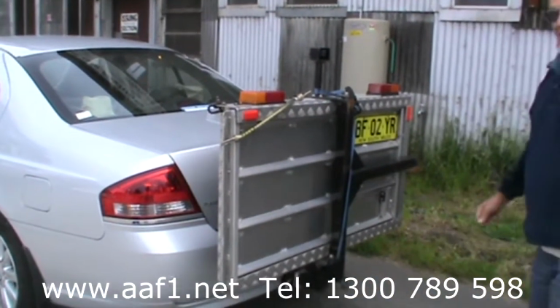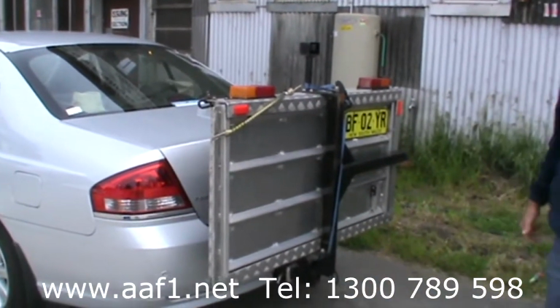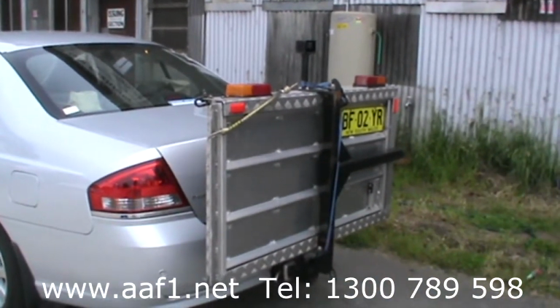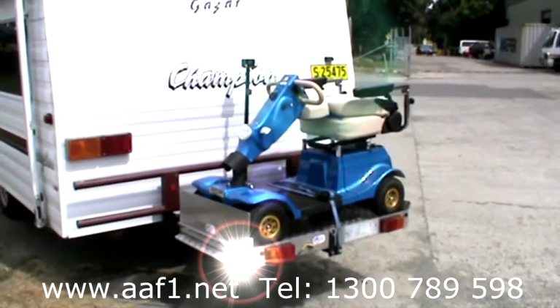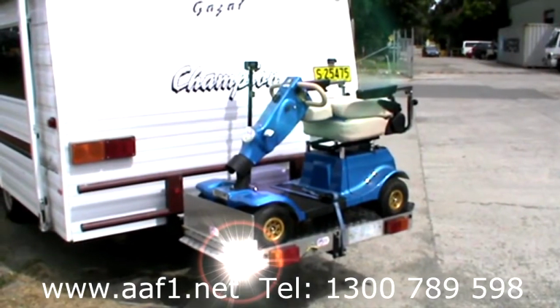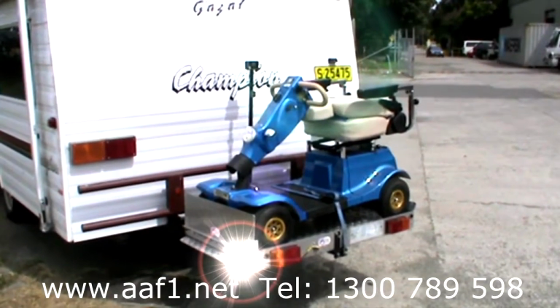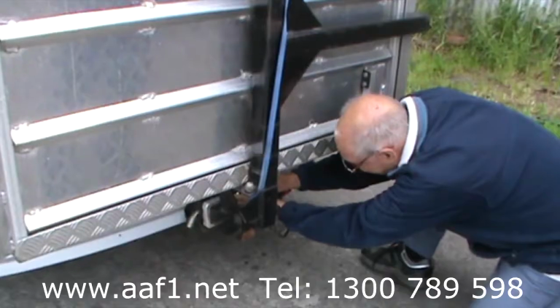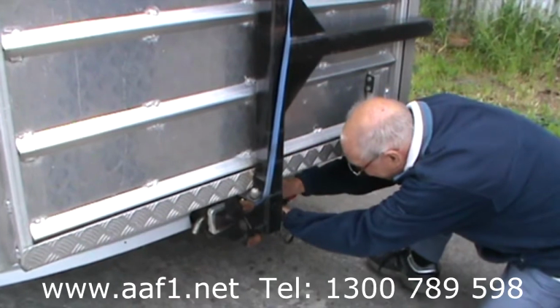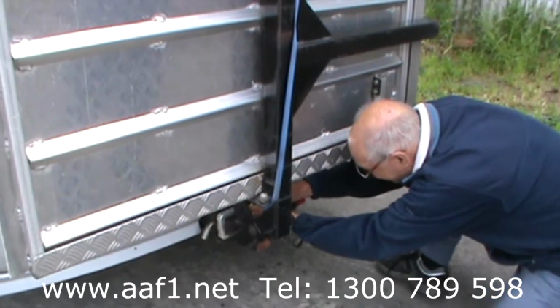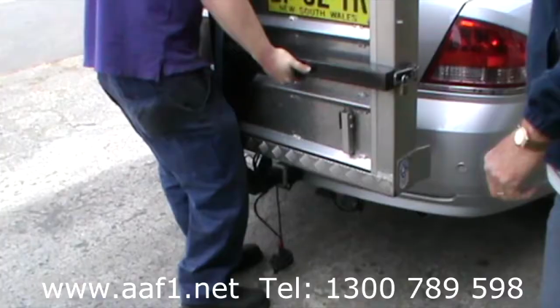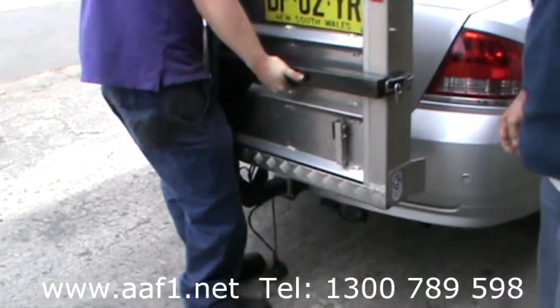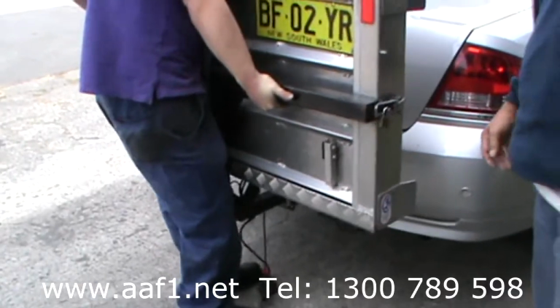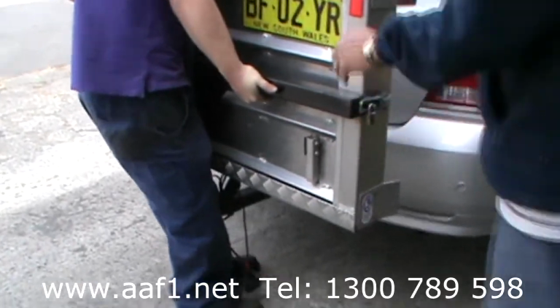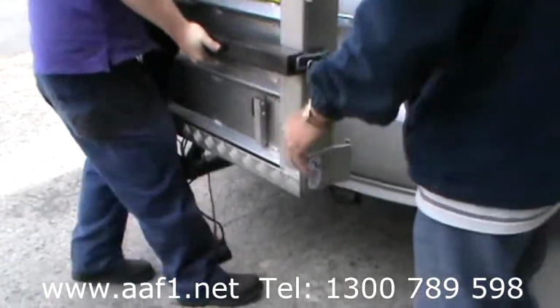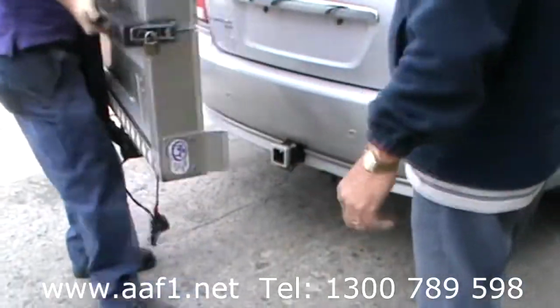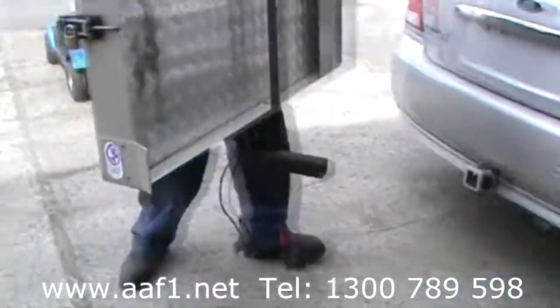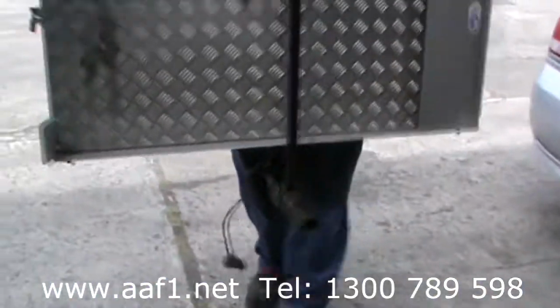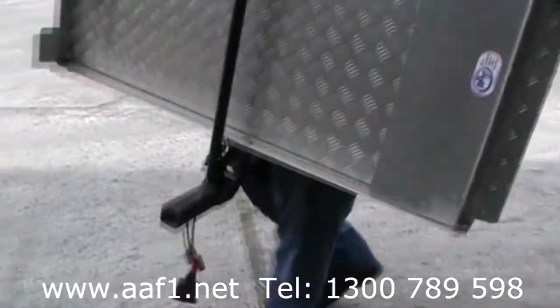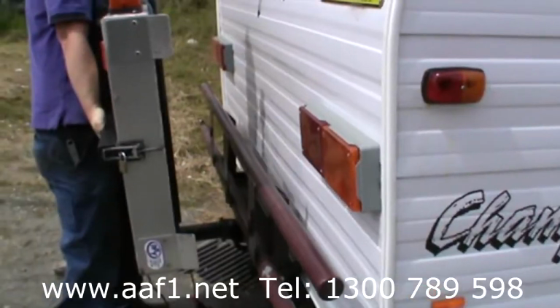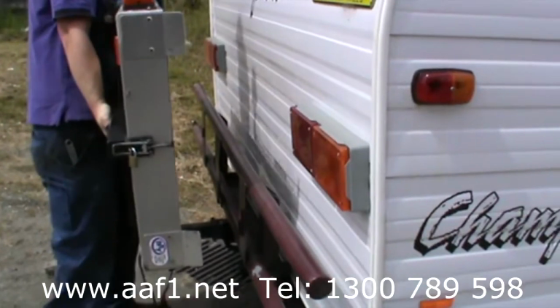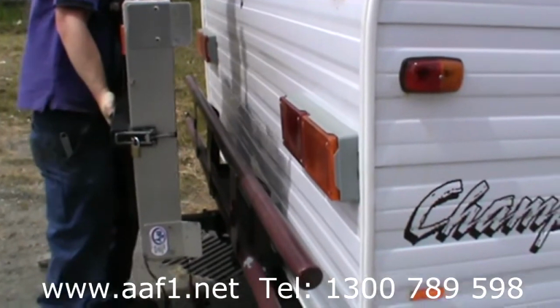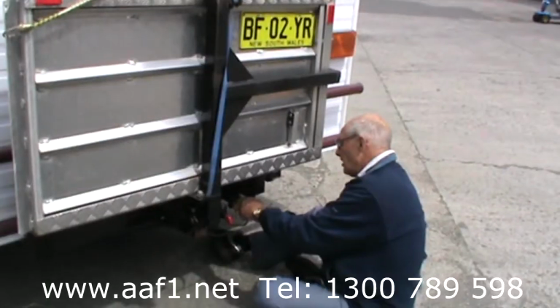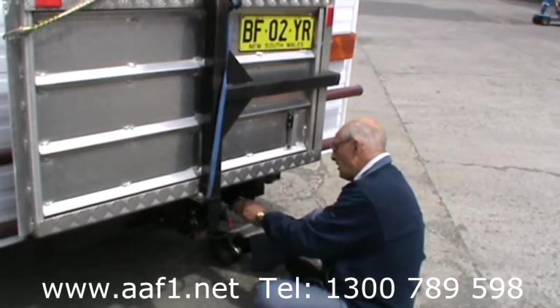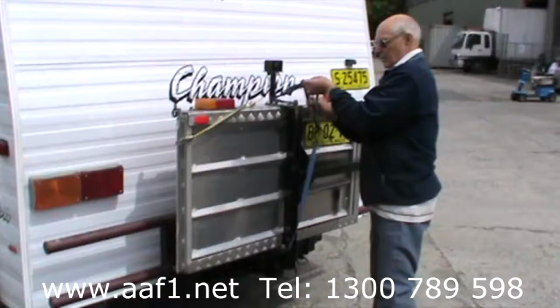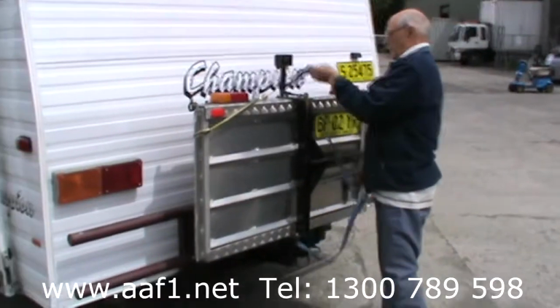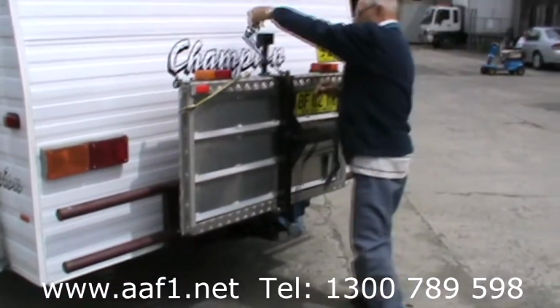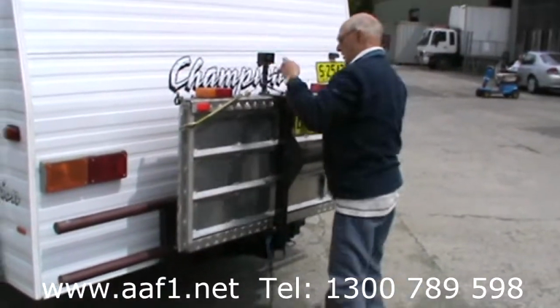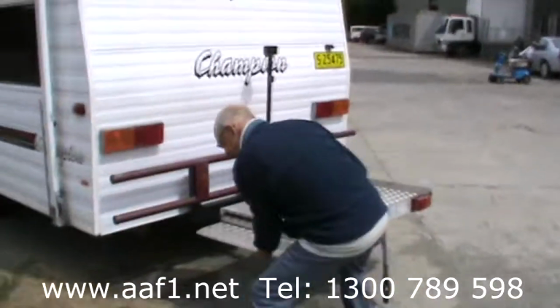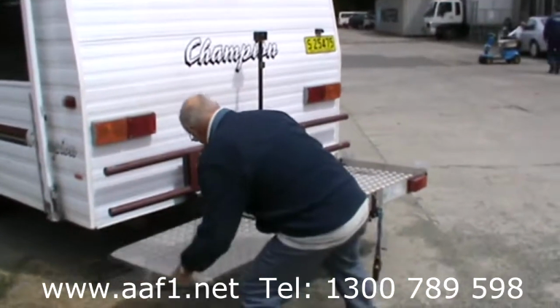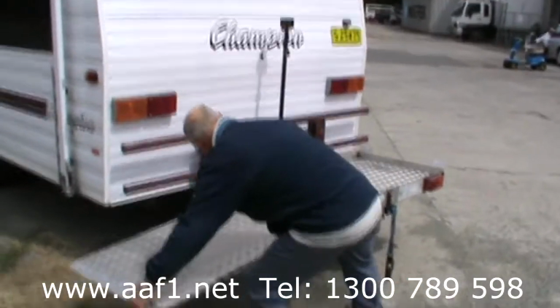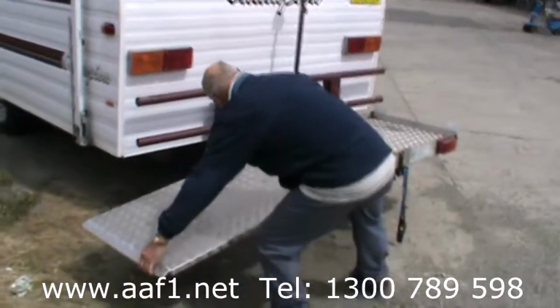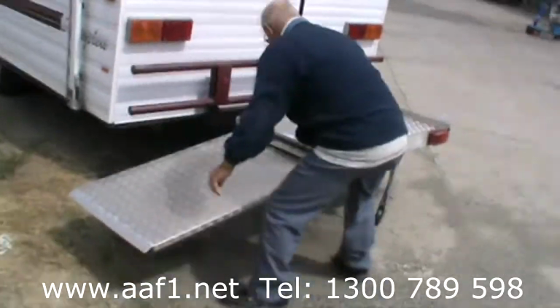To swap to another vehicle or caravan, unlock the security pin, unplug, find a friend to help to do the heavy lifting and swap over. Reconnect all the electrics and secure your load. Easy, simple.